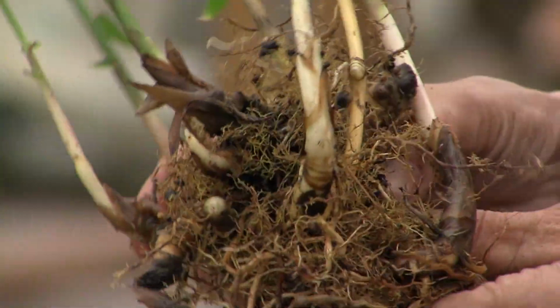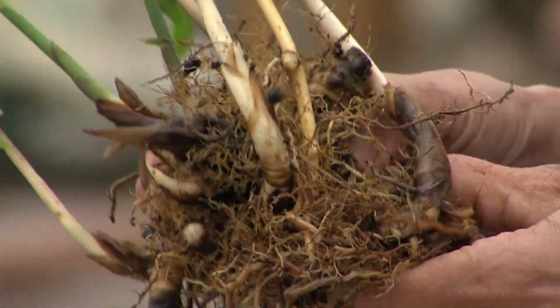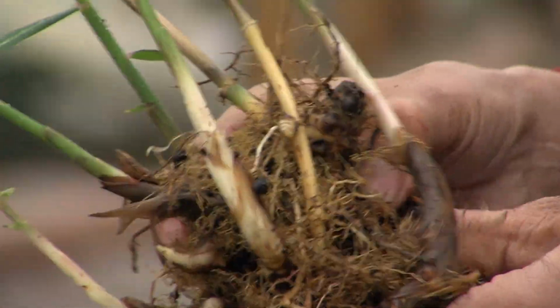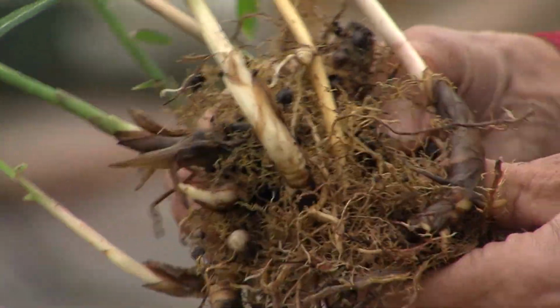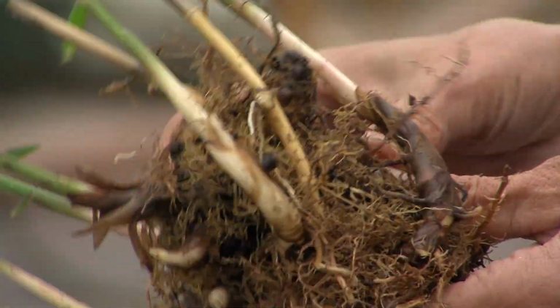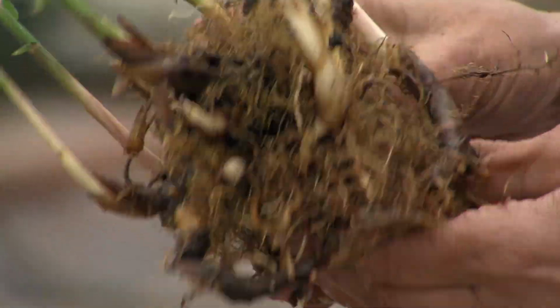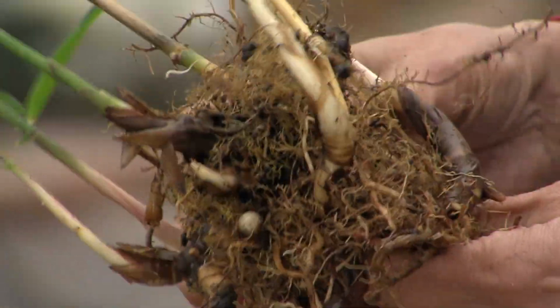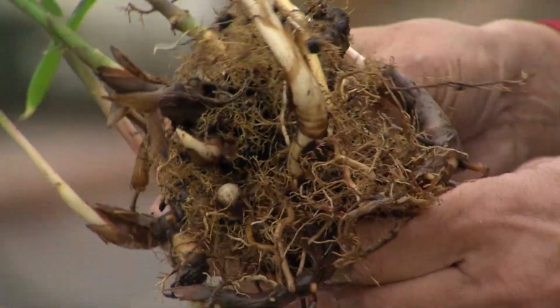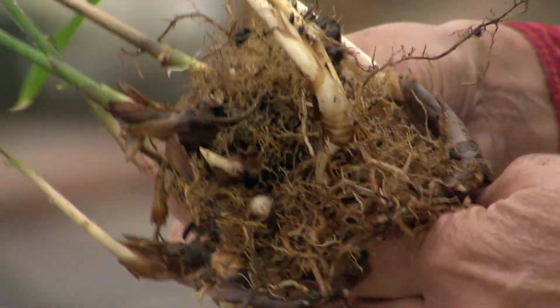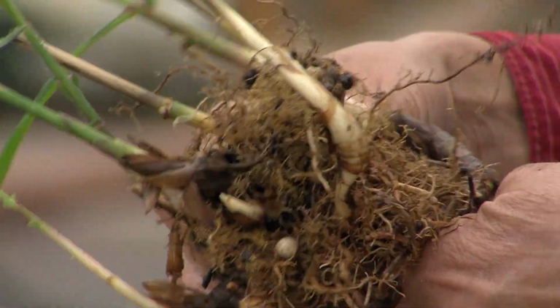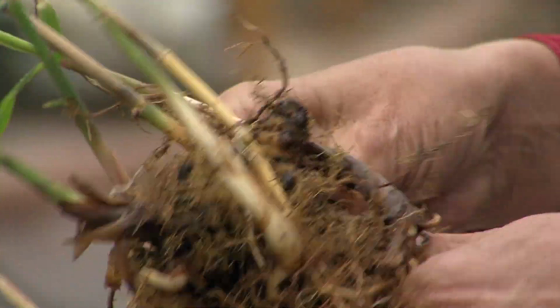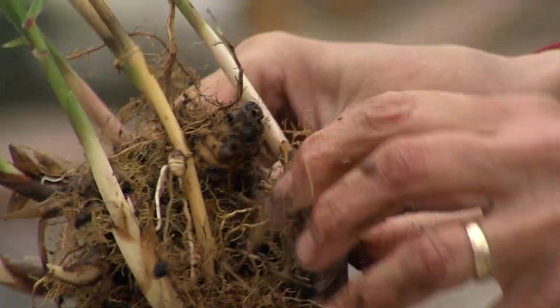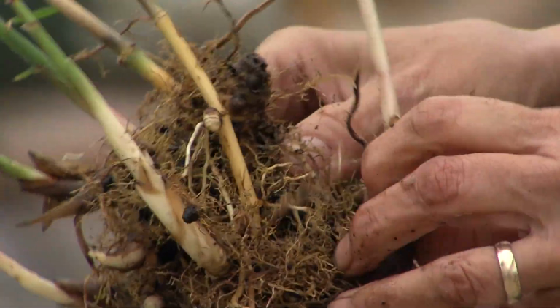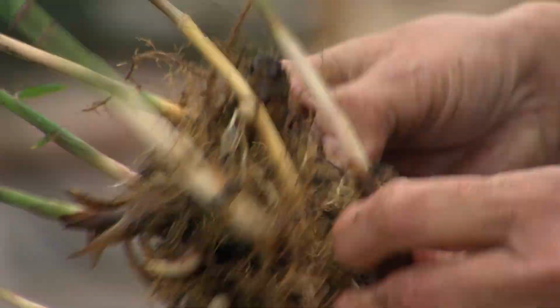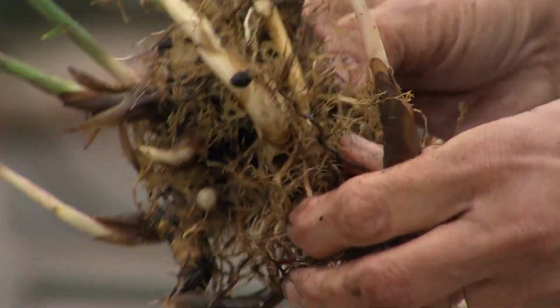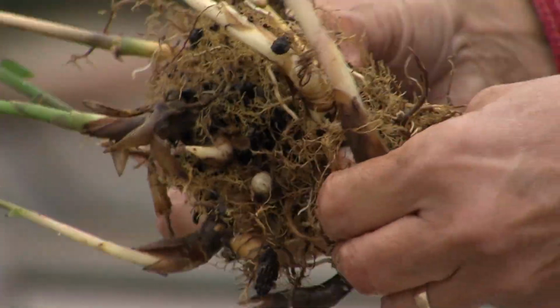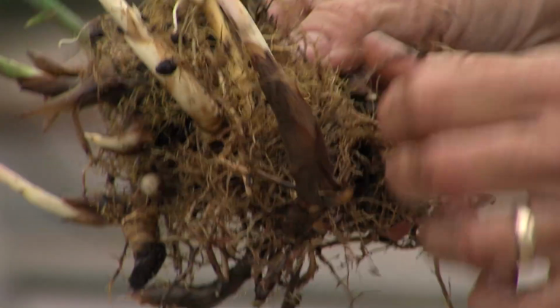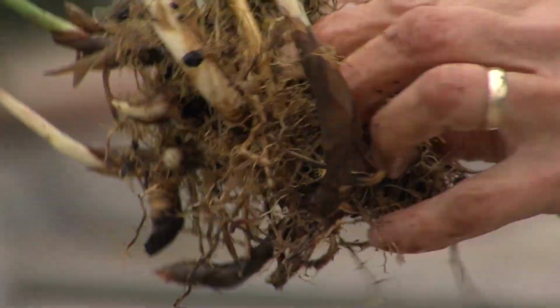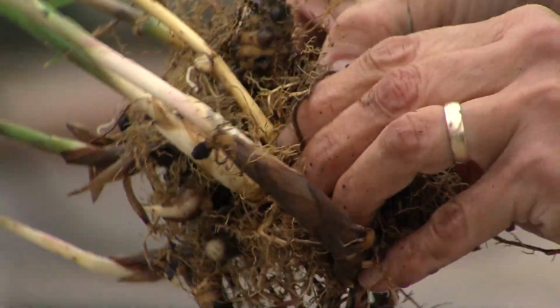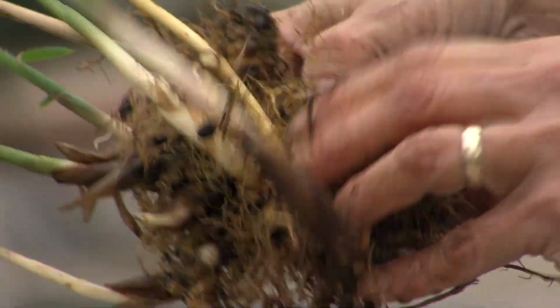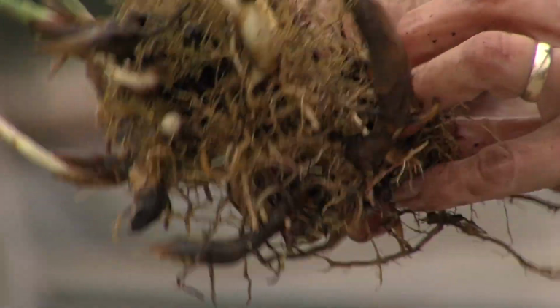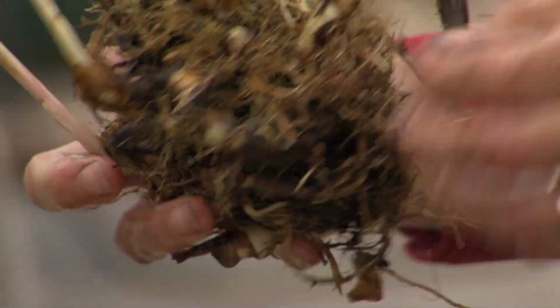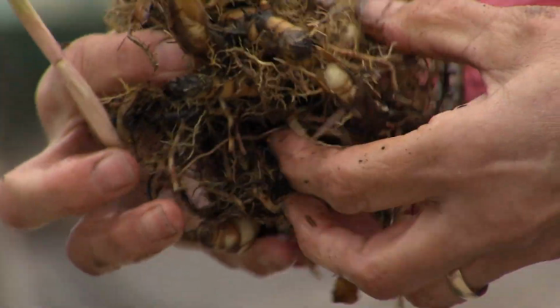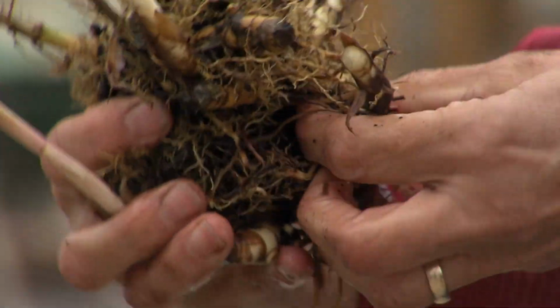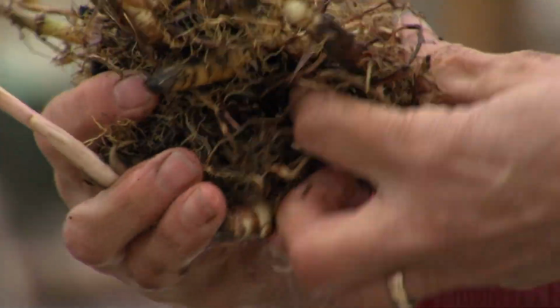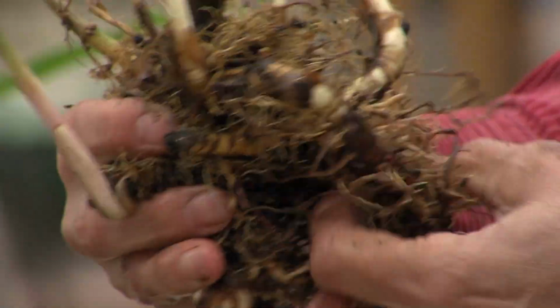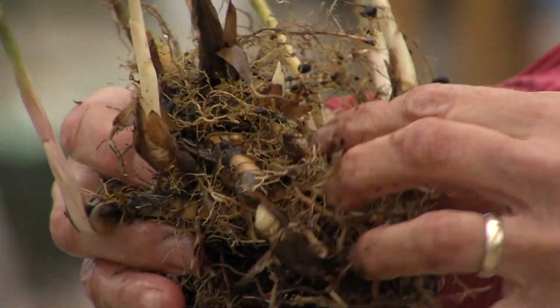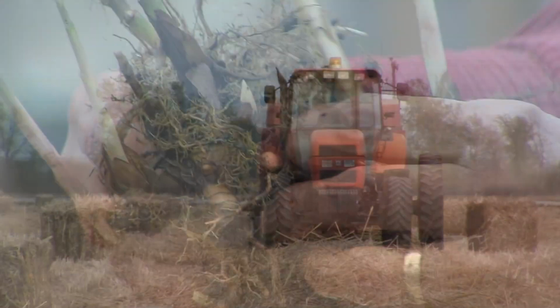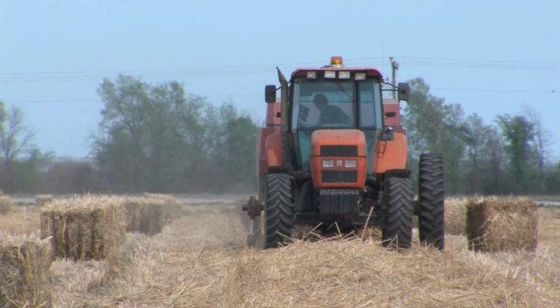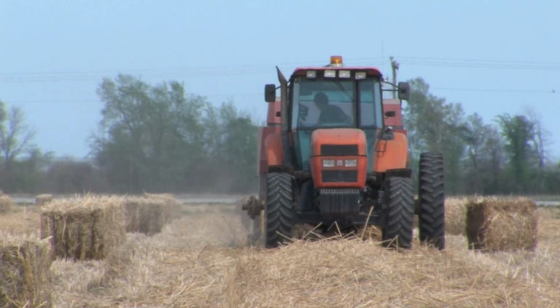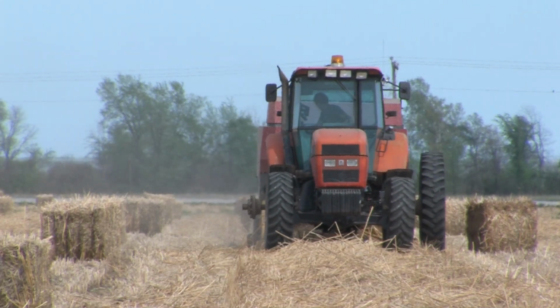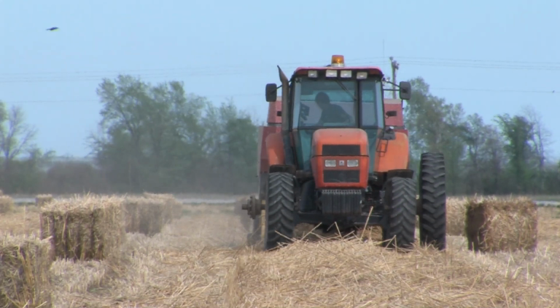Over the fall and winter, the plants senesce and nutrients move back down into the root mass or leach into the soil. The resulting high-carbon, low-nutrient biomass is then baled in the spring.